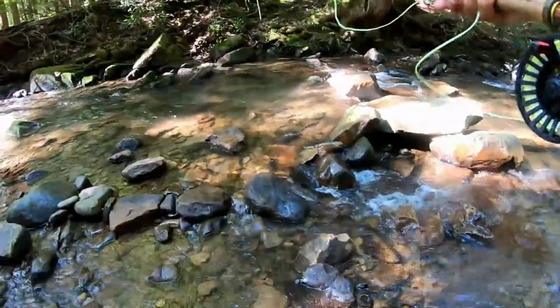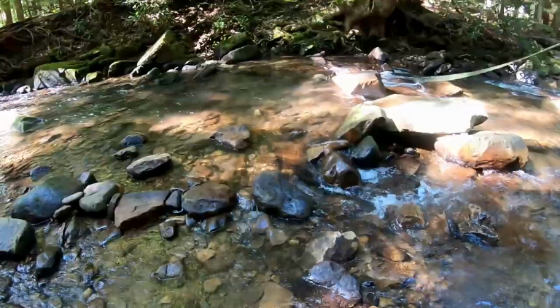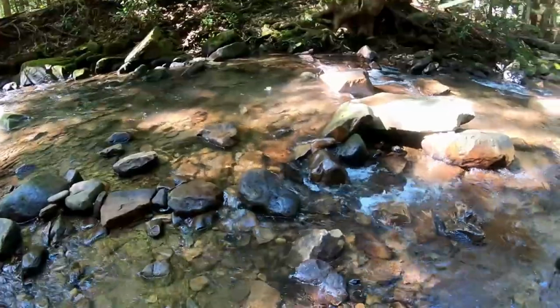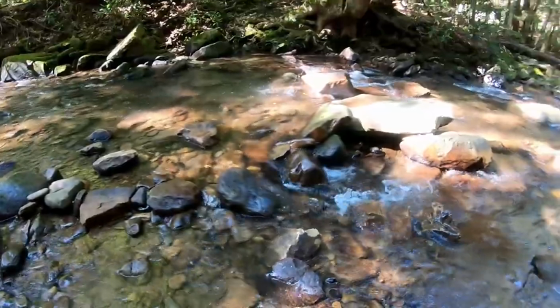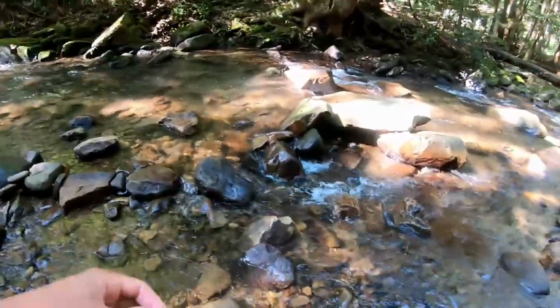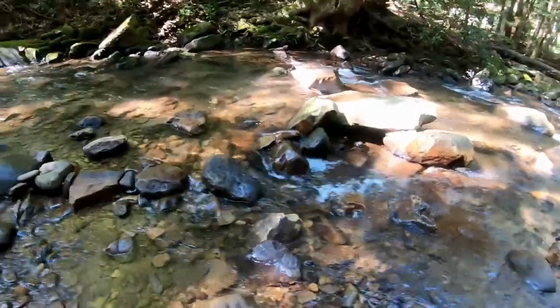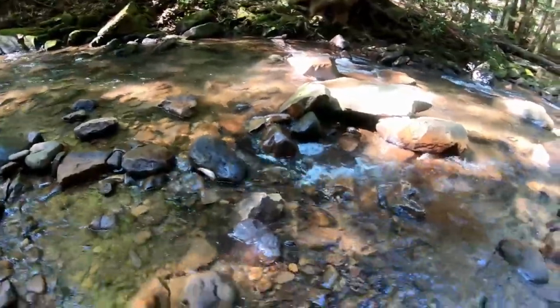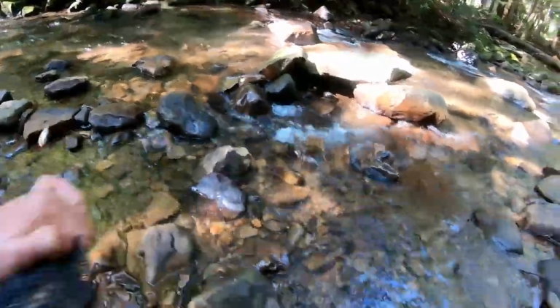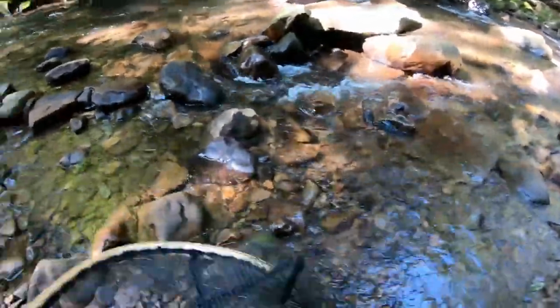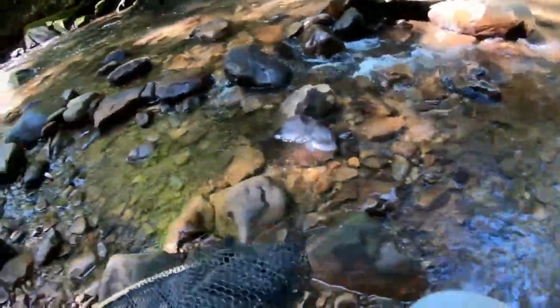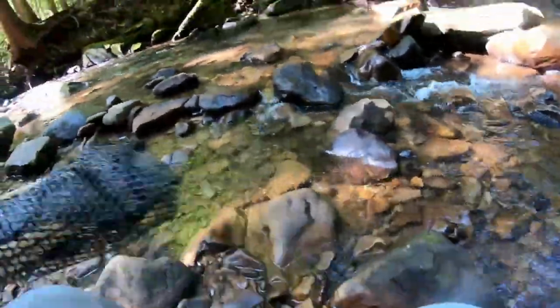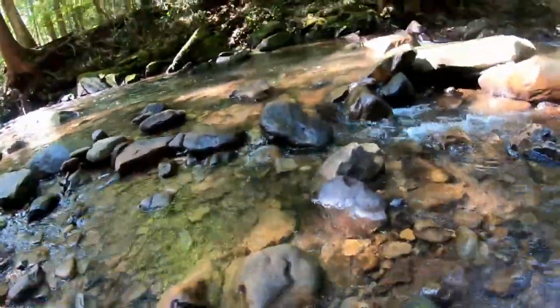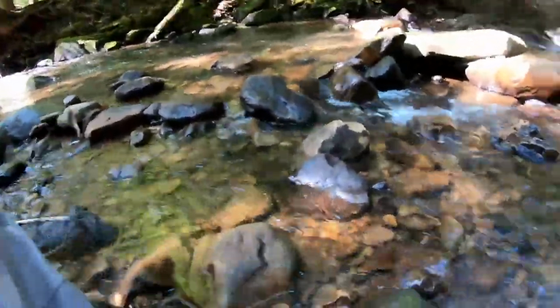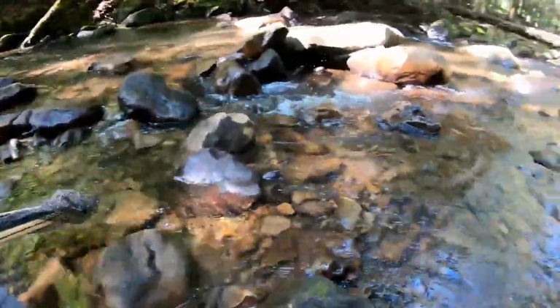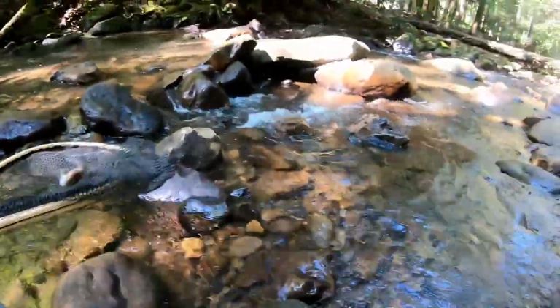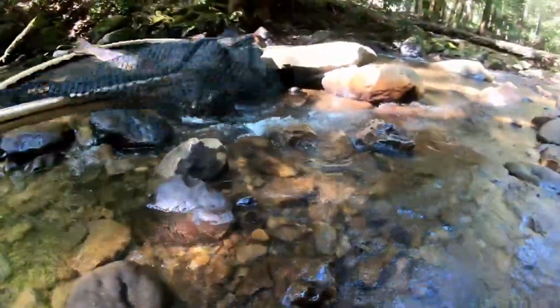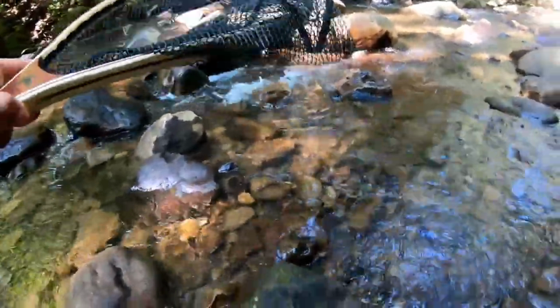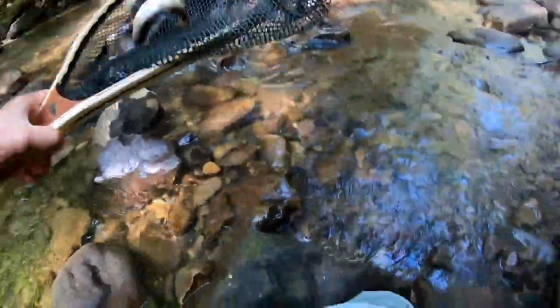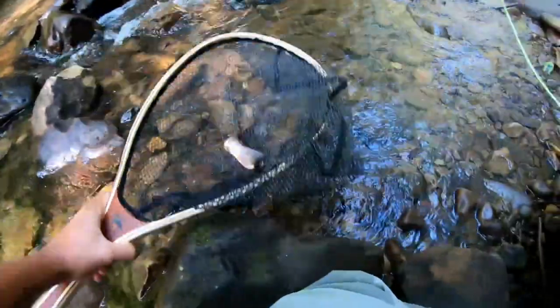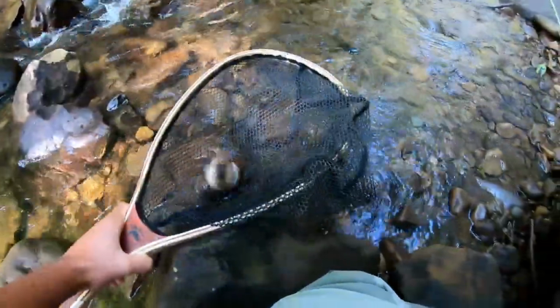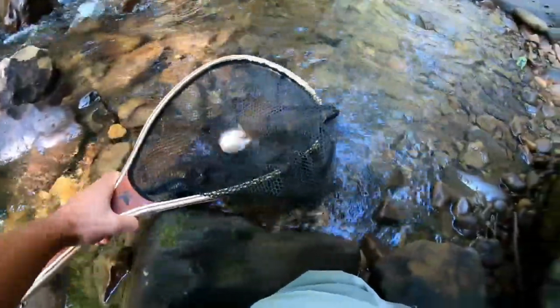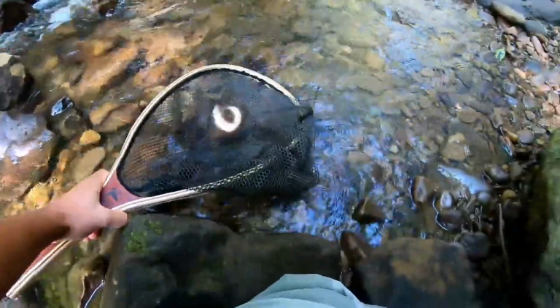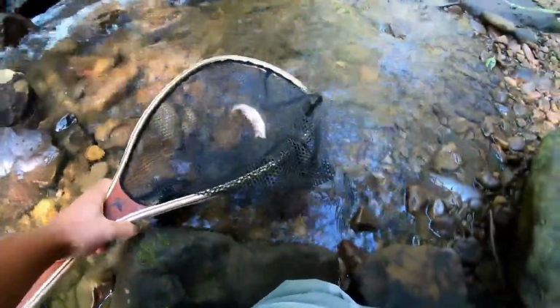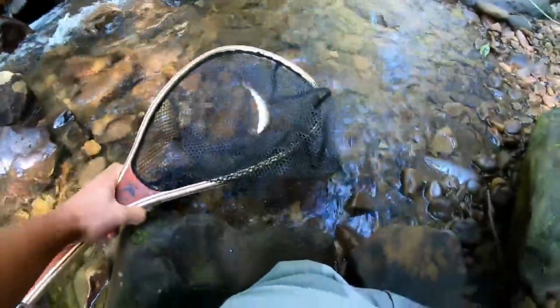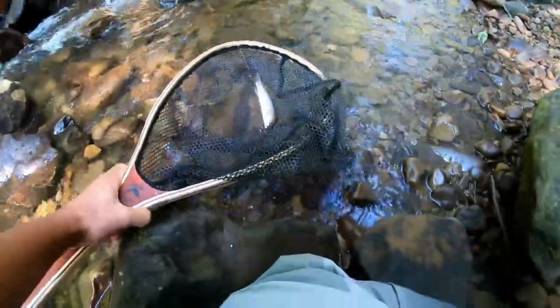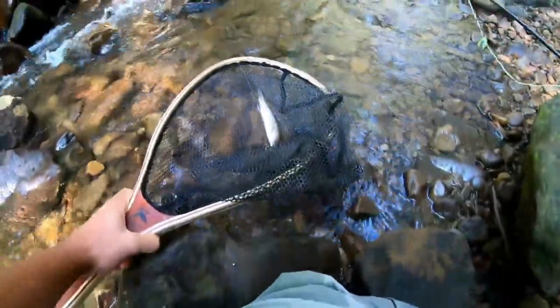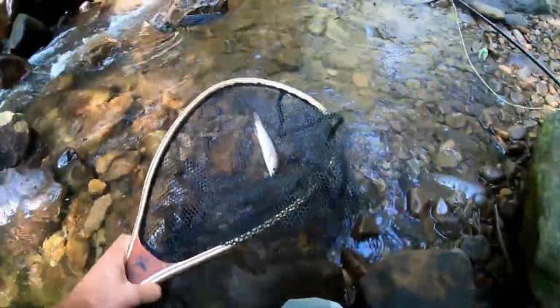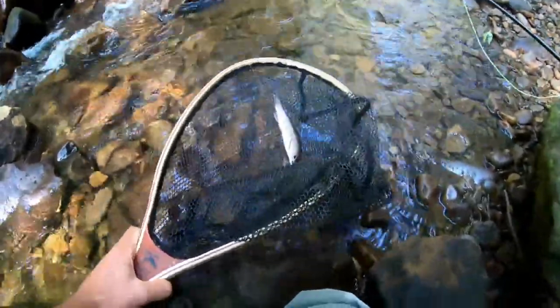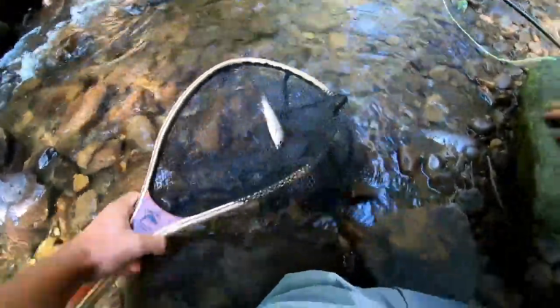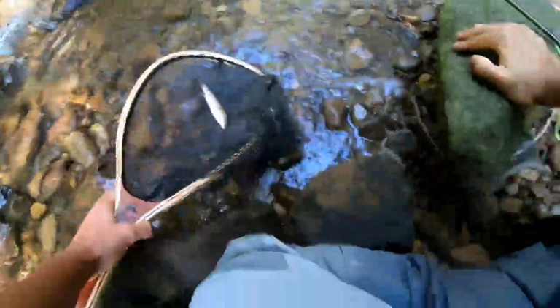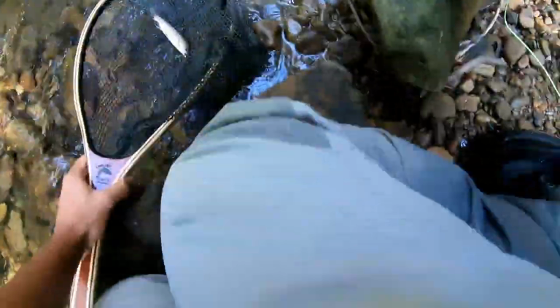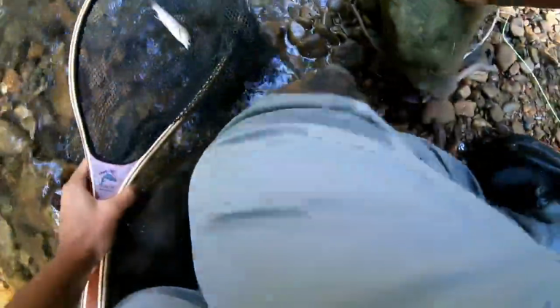Fish on! There we go - there's a native! Heck yeah, our first native brook trout of the day. Starting to wonder where they were at.